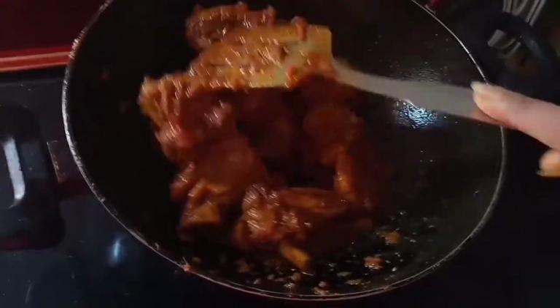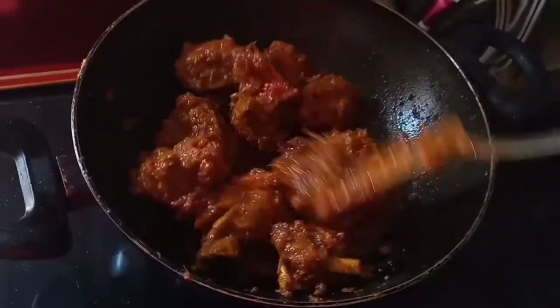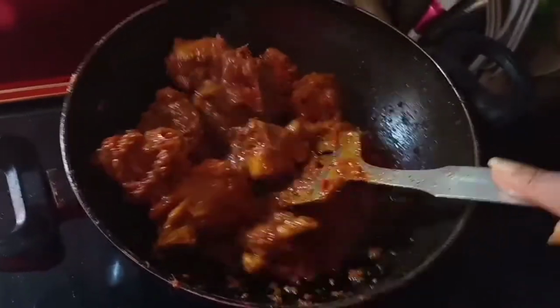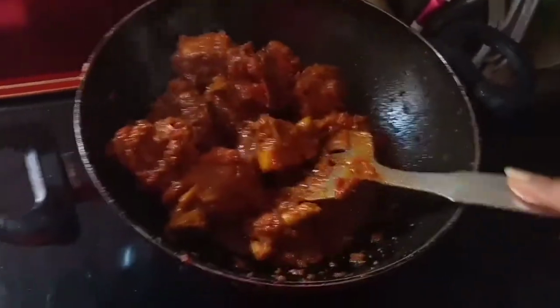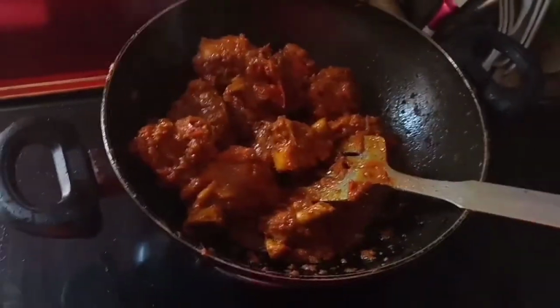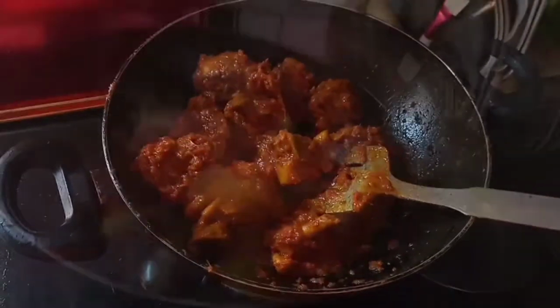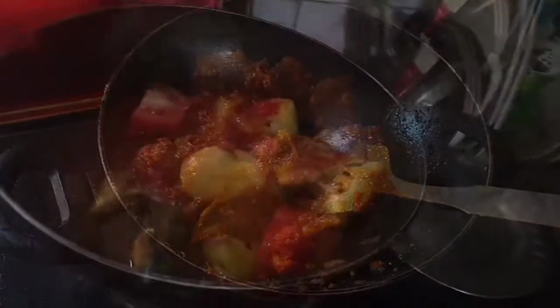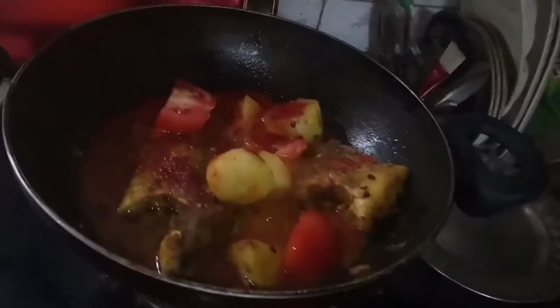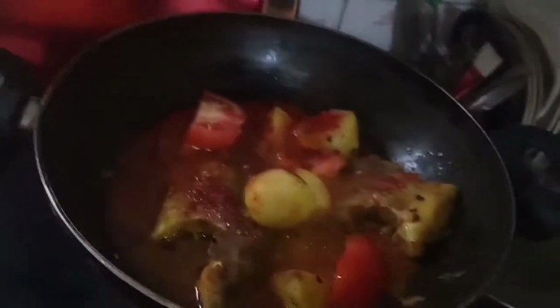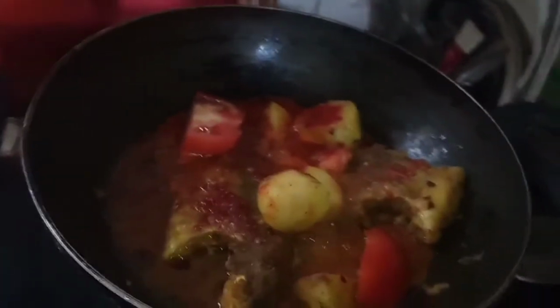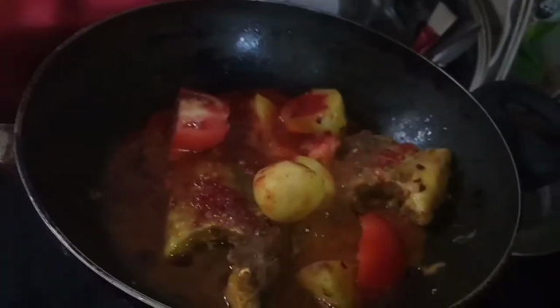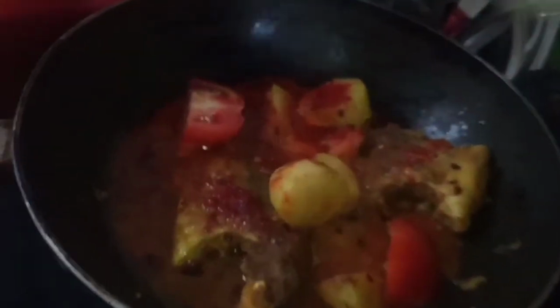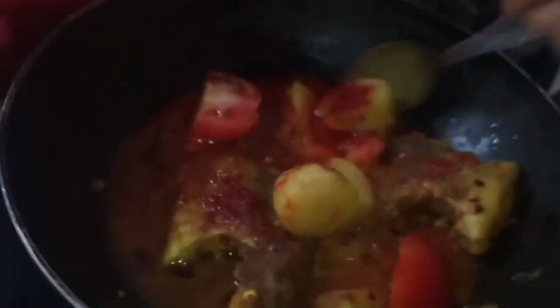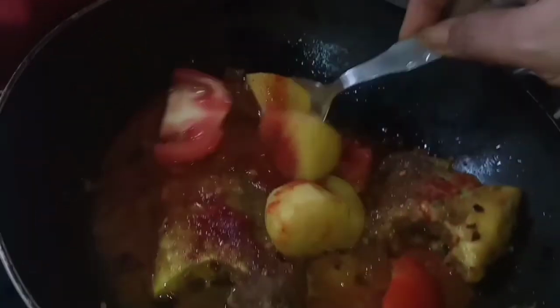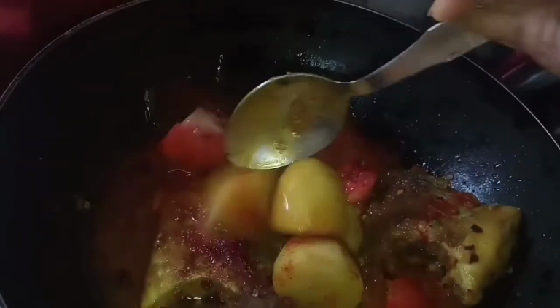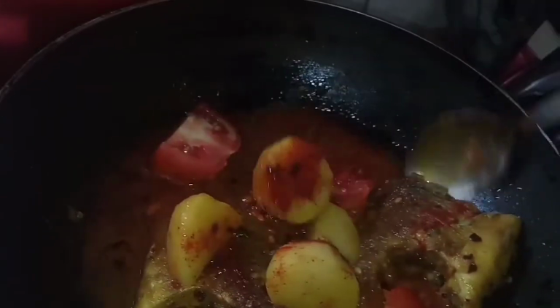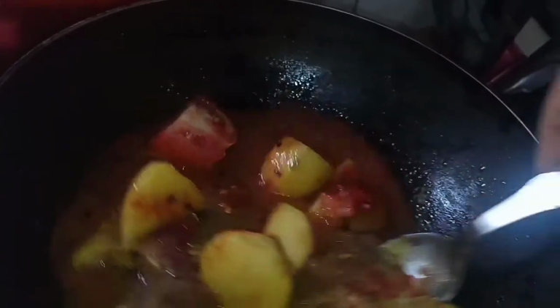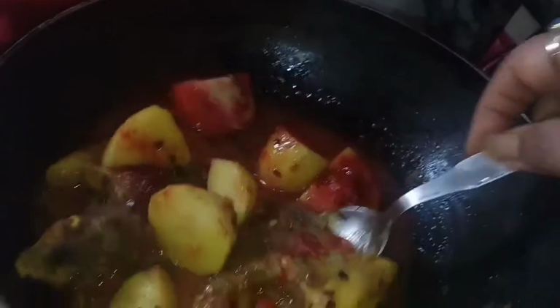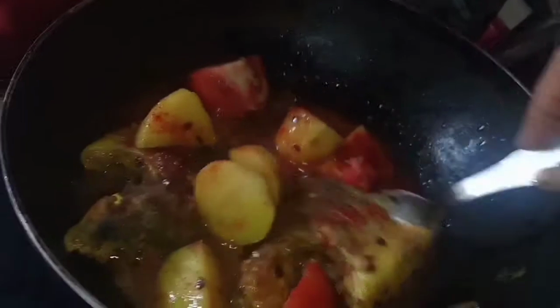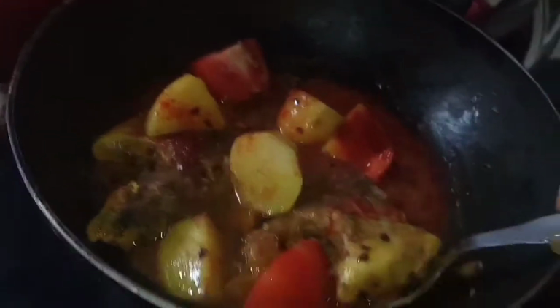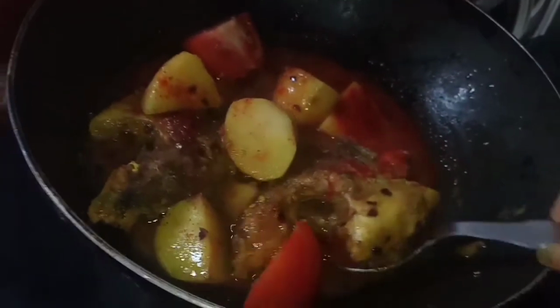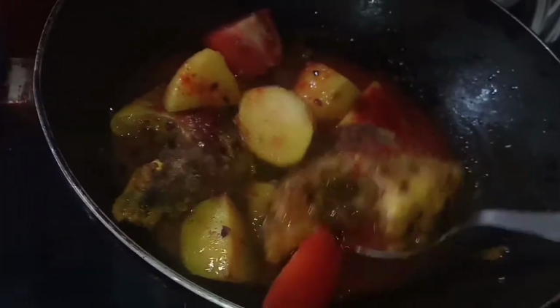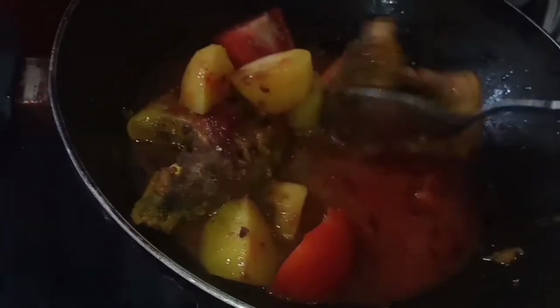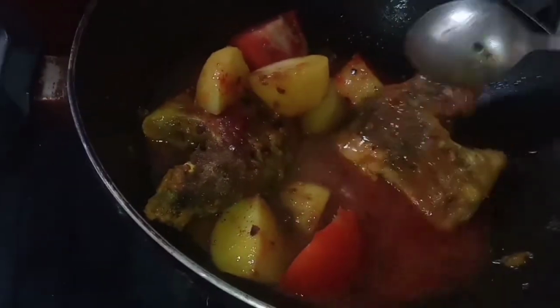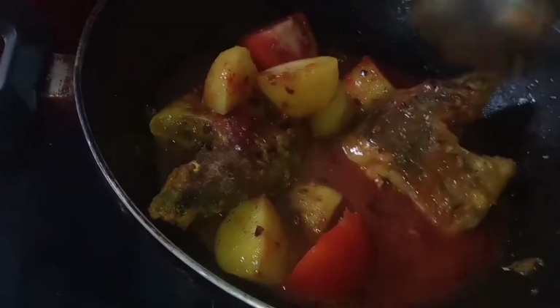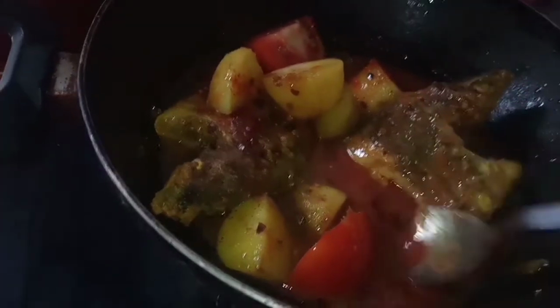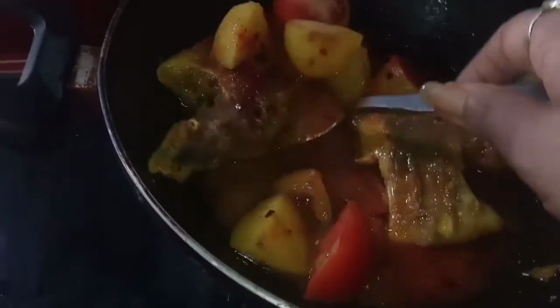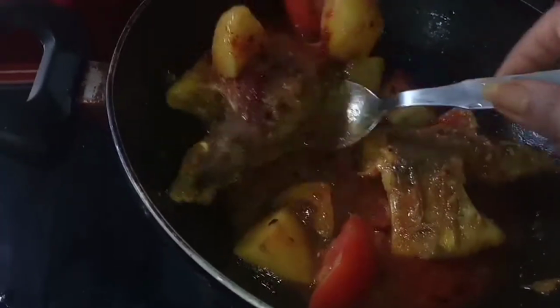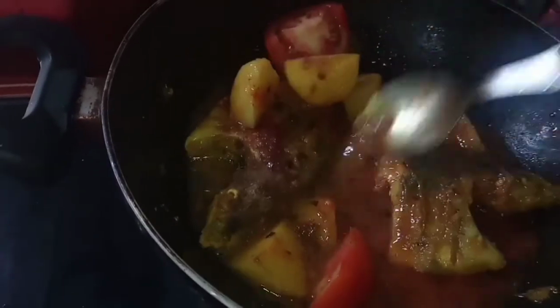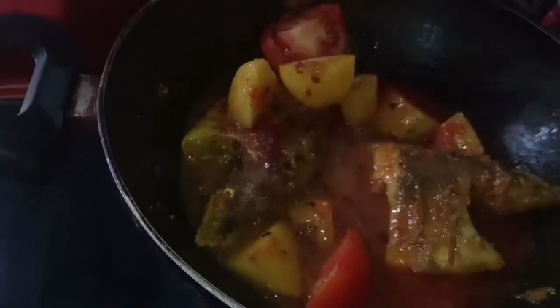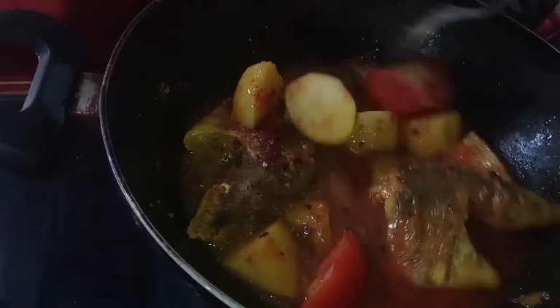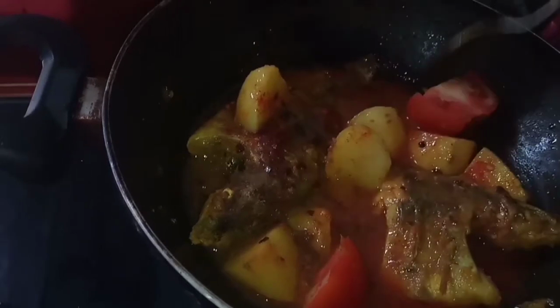We can see this is the video of the tomato and aloo in the right direction. If you are interested in the details,